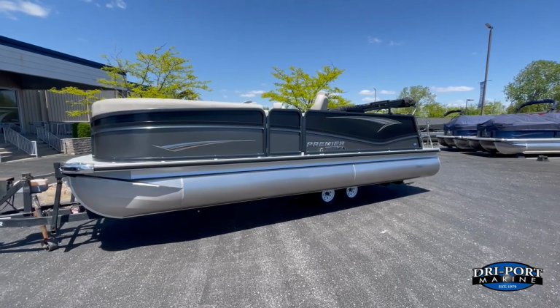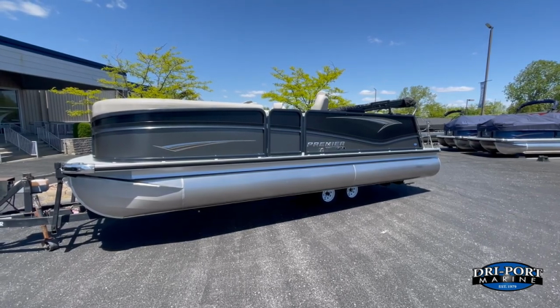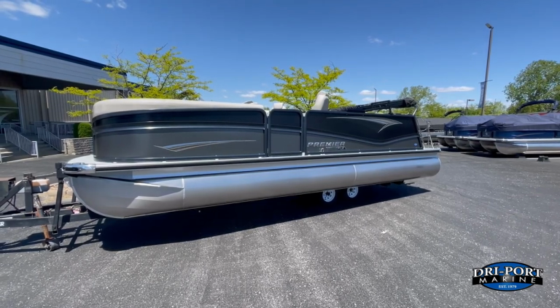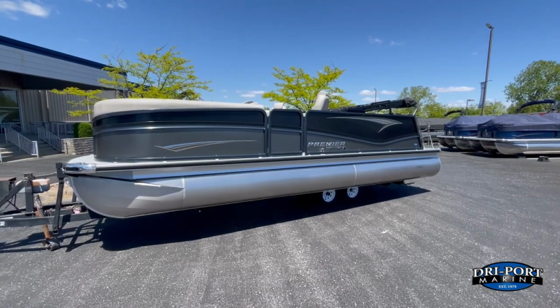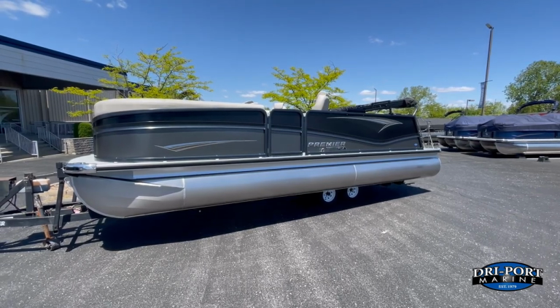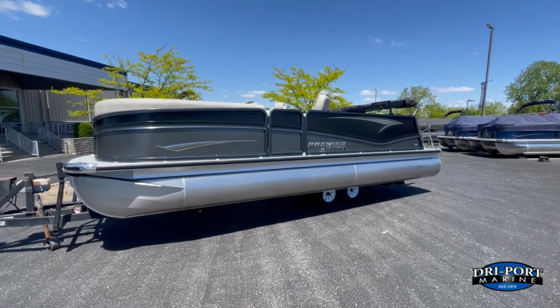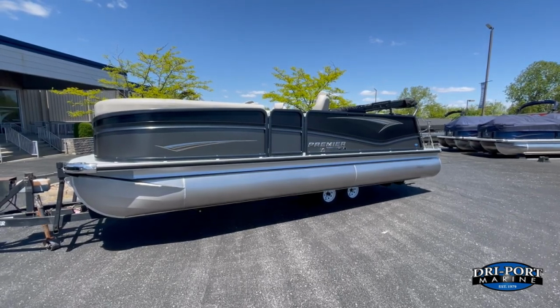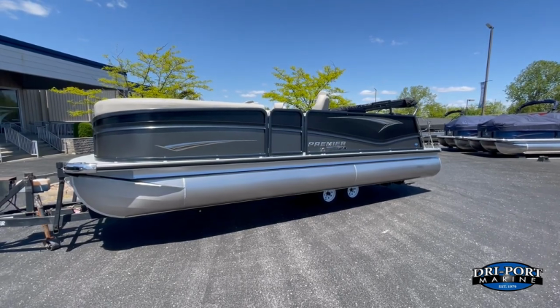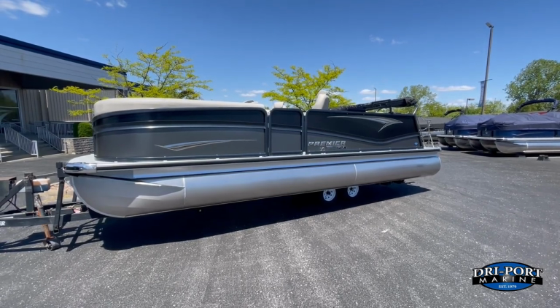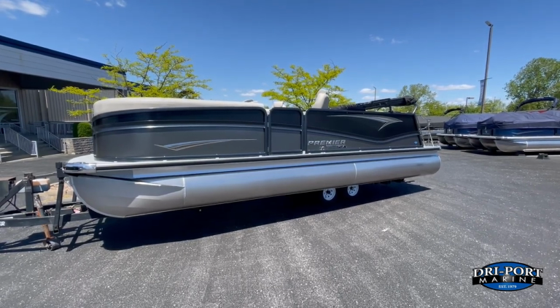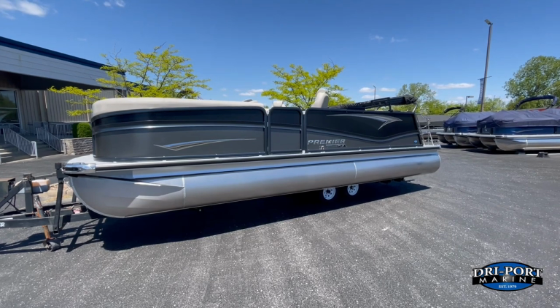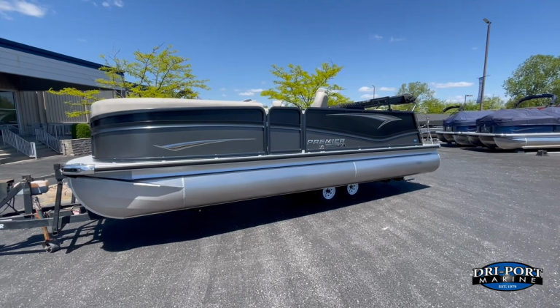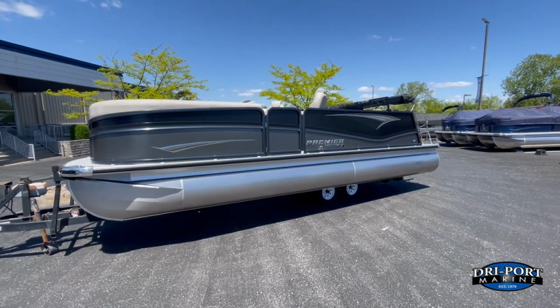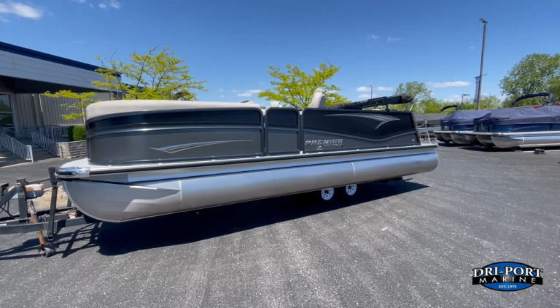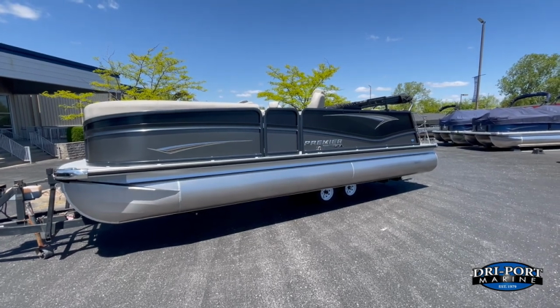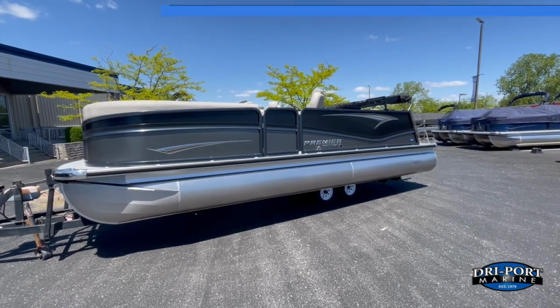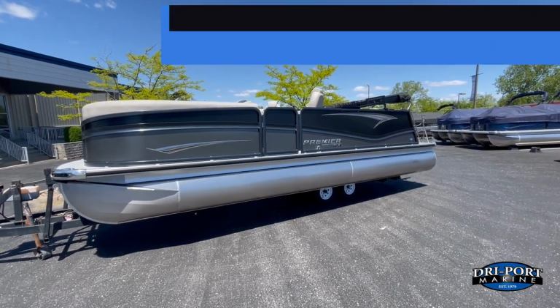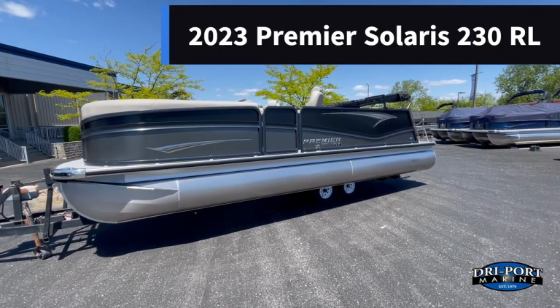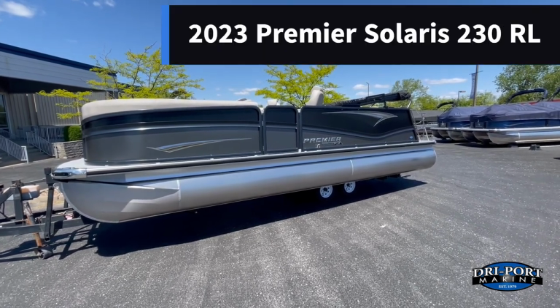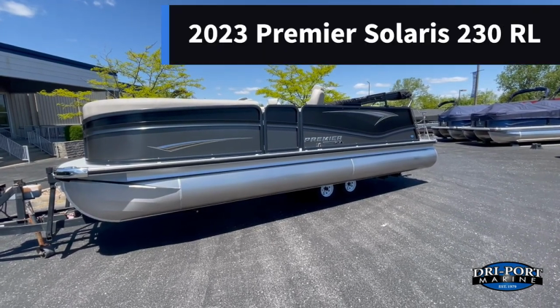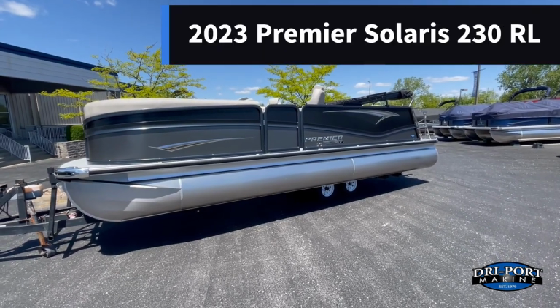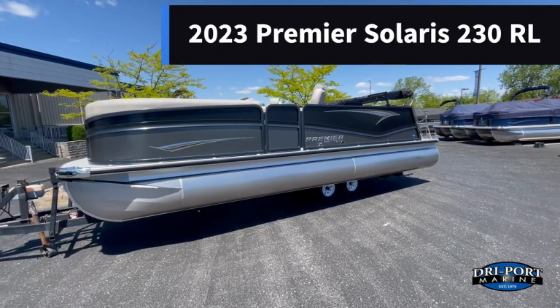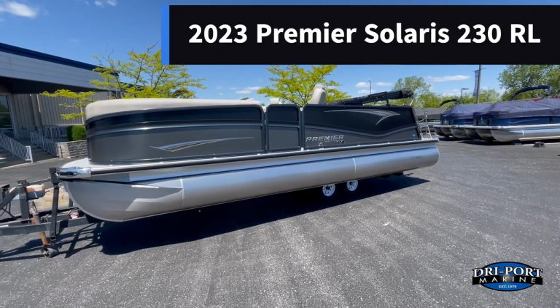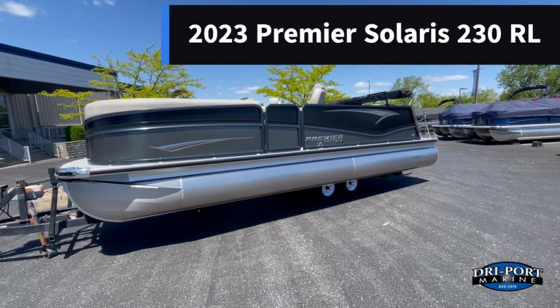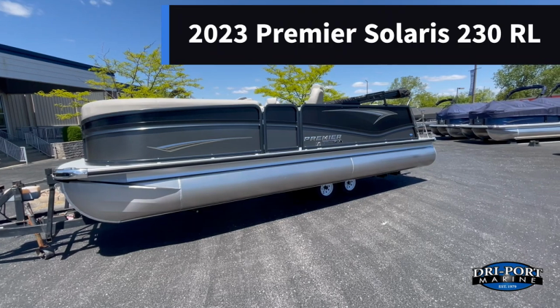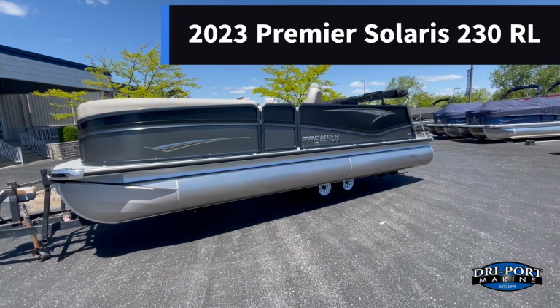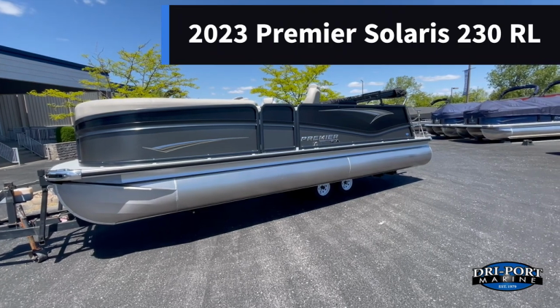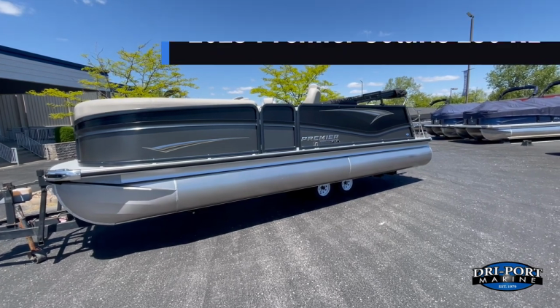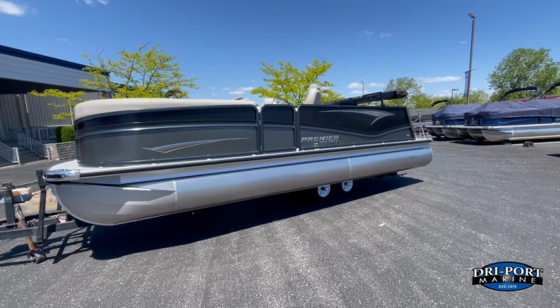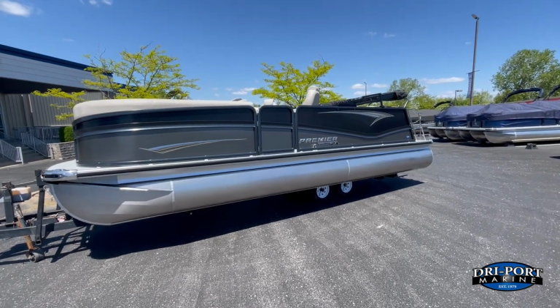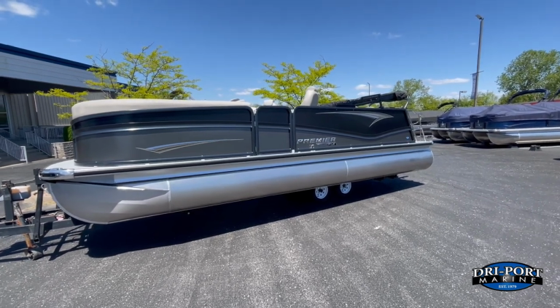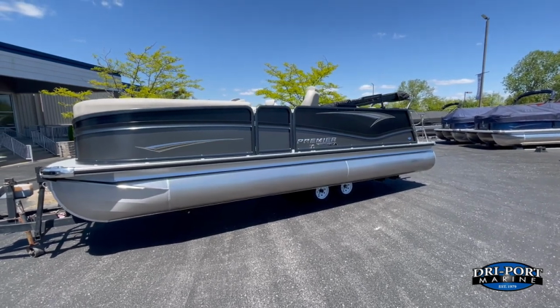Hey guys, it's Kevin with Dry Port Marine. Today we're going to bring you this new 2023 Premier Solaris. This is the 230RL — the rear lounge model.